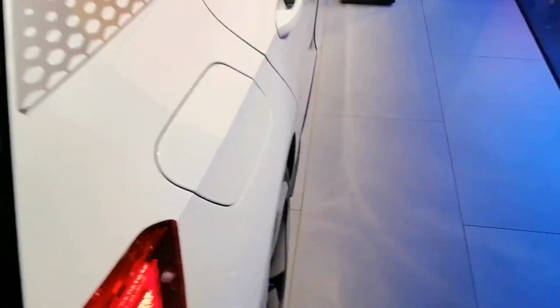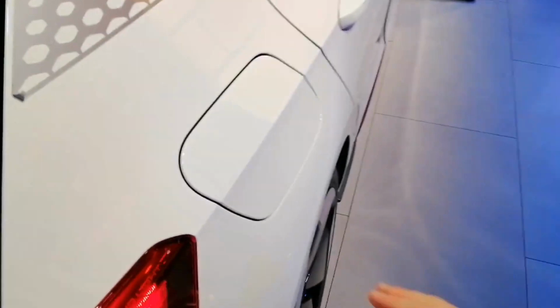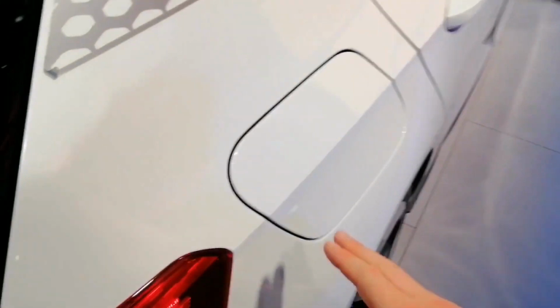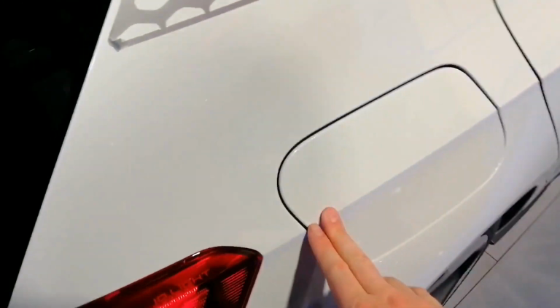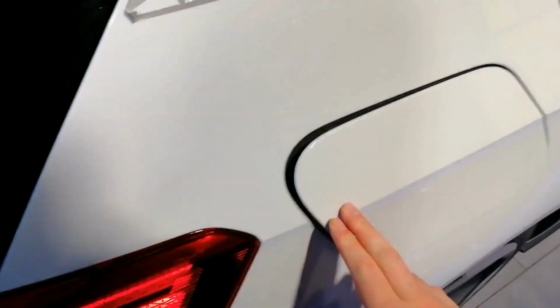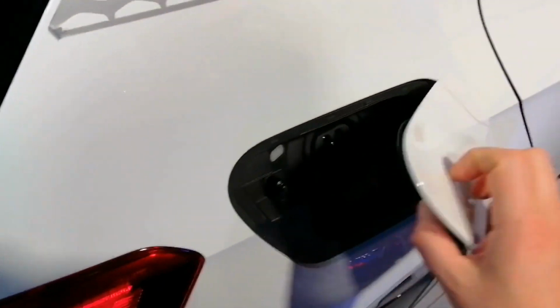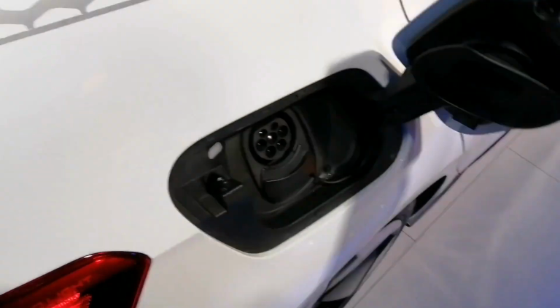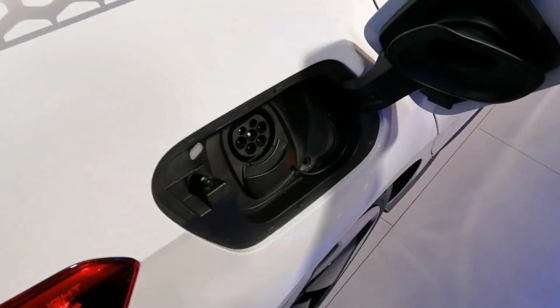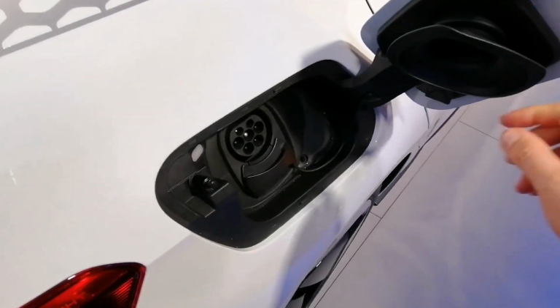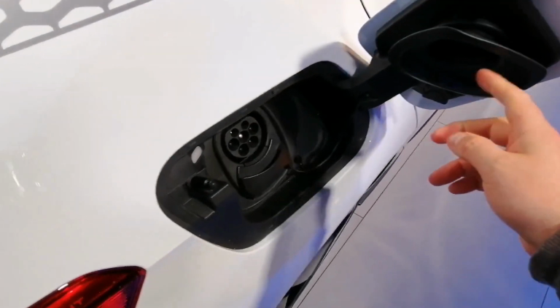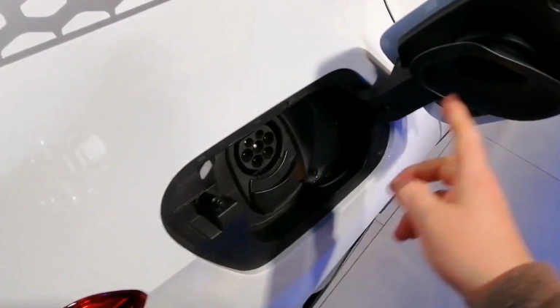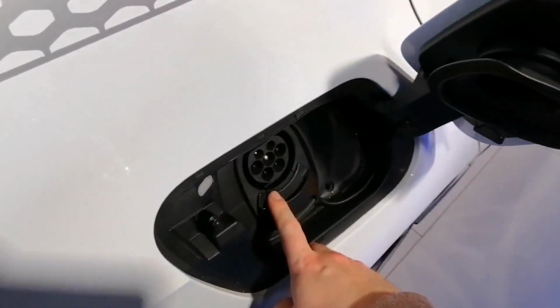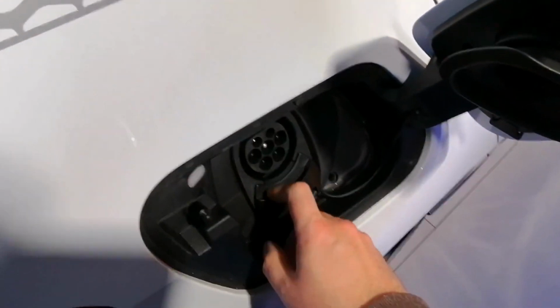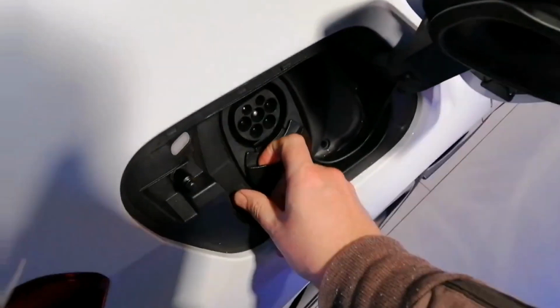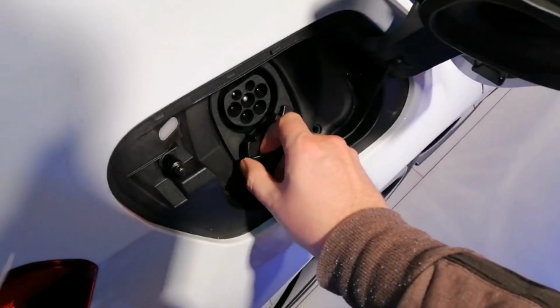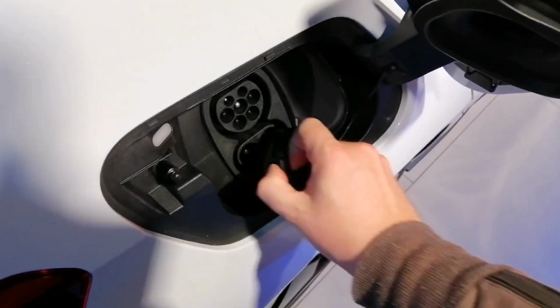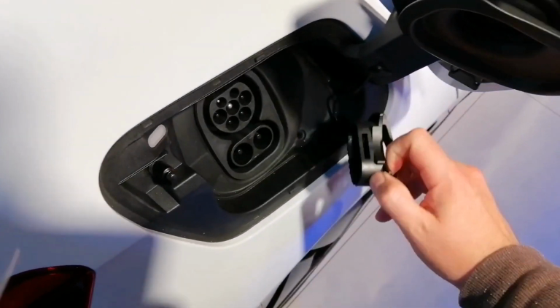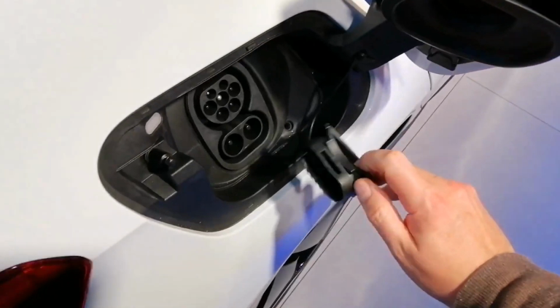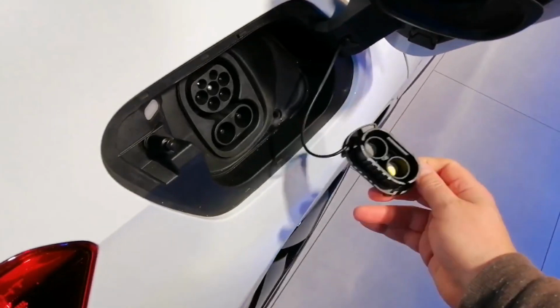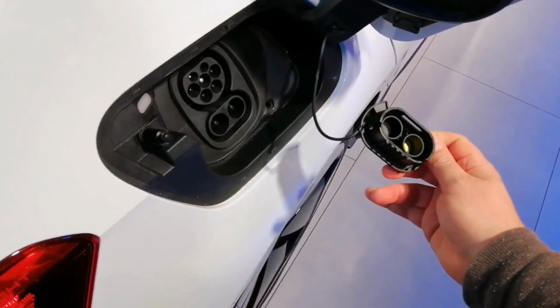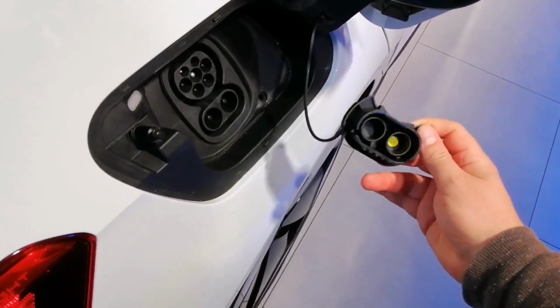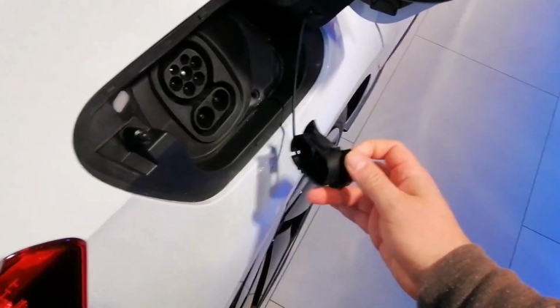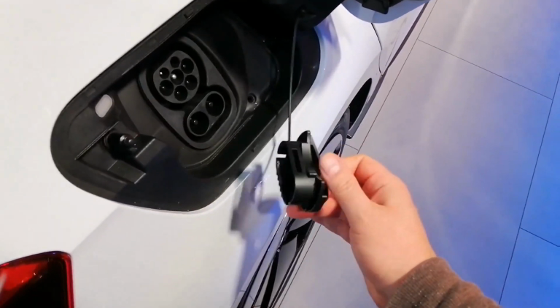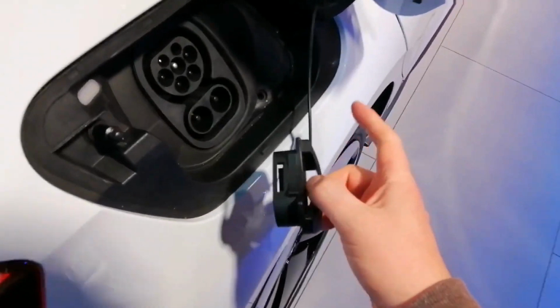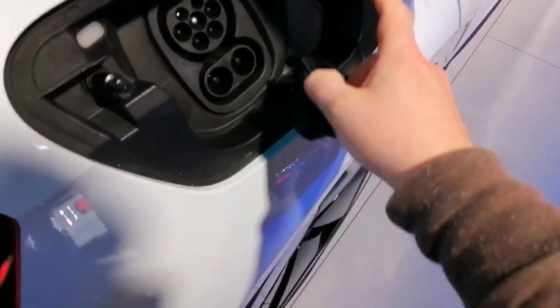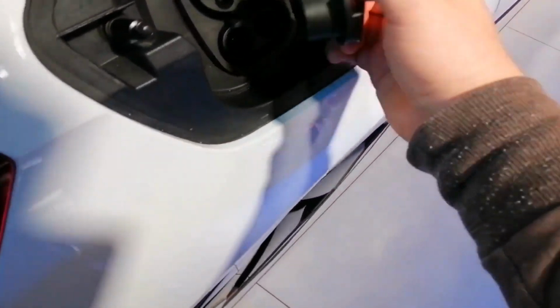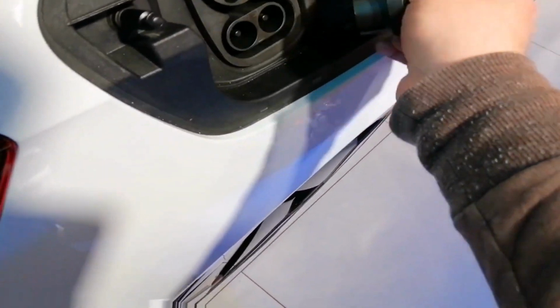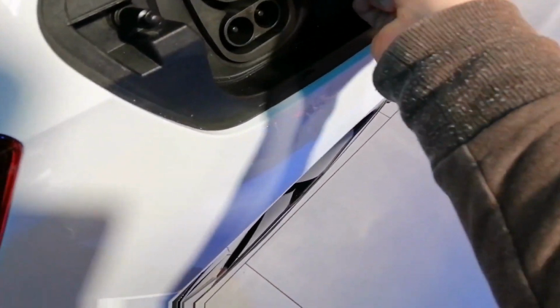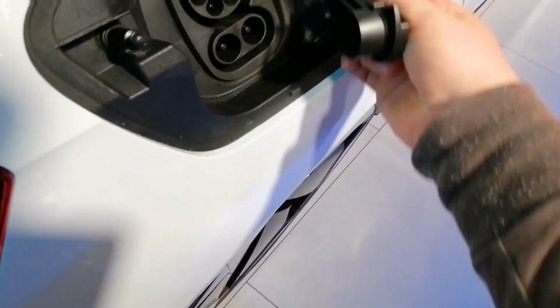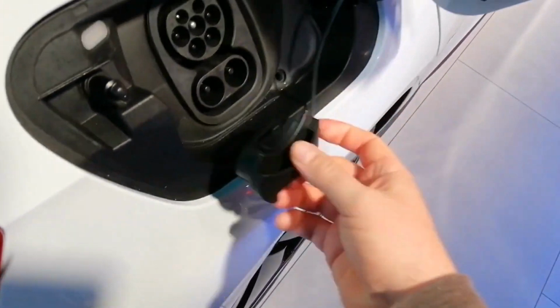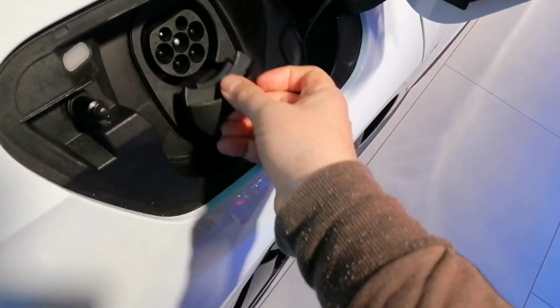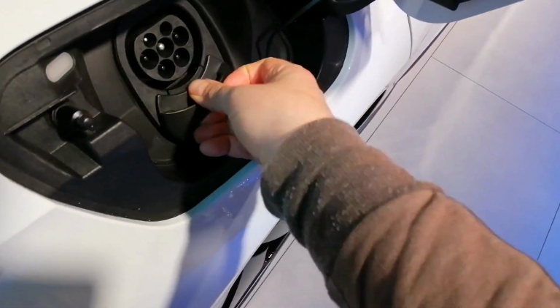Charging port. One of them is covered actually, which is interesting. It doesn't look like there's another one.